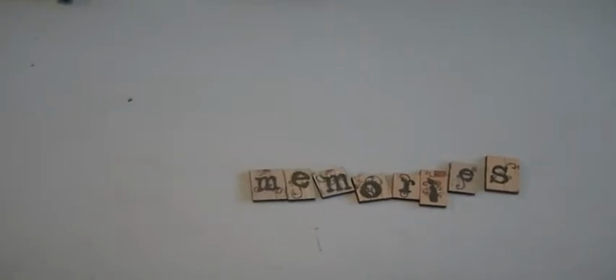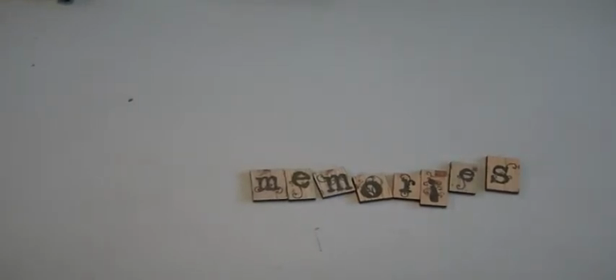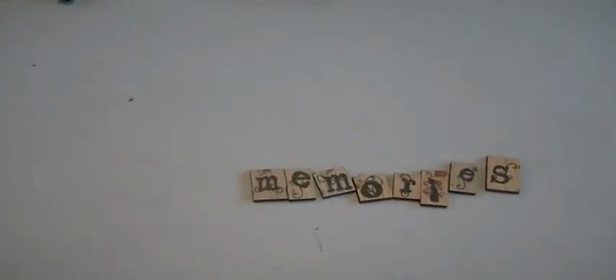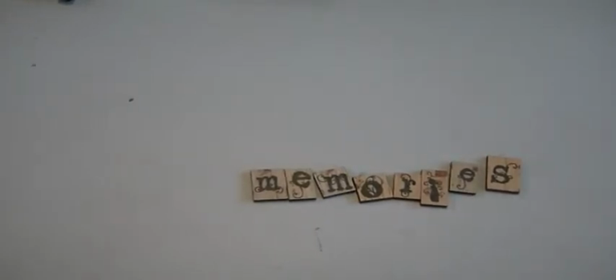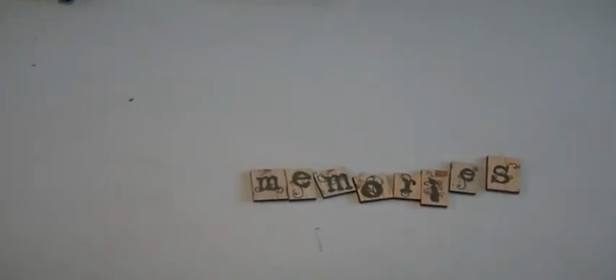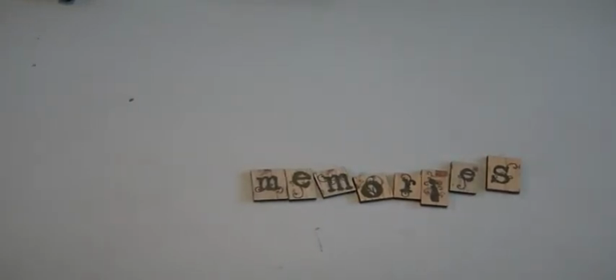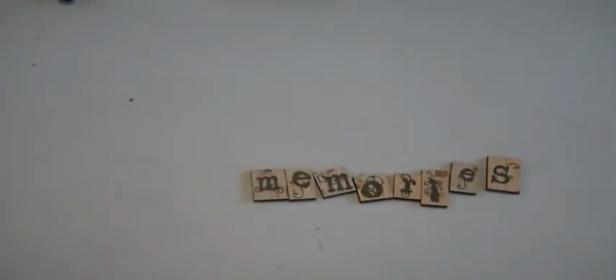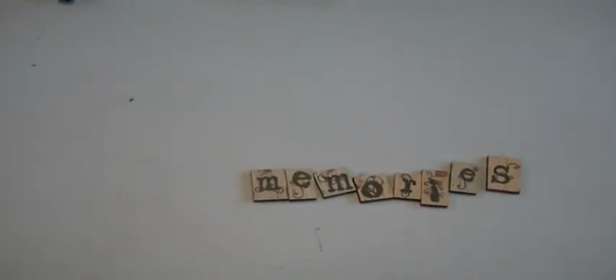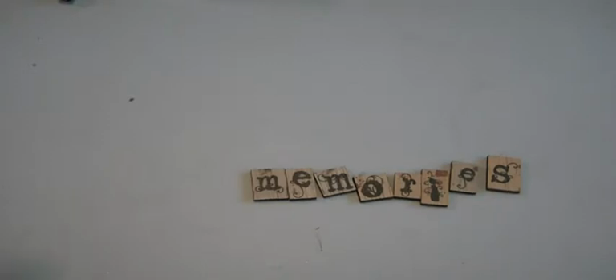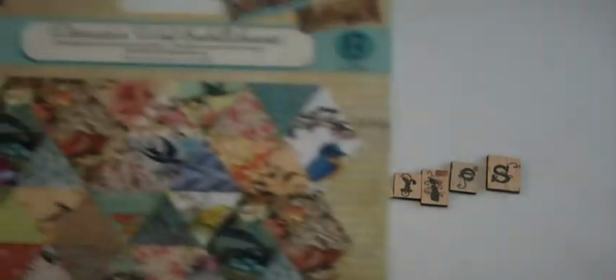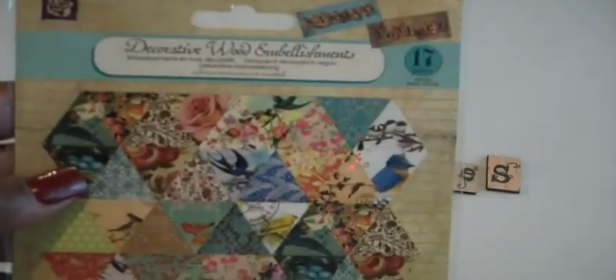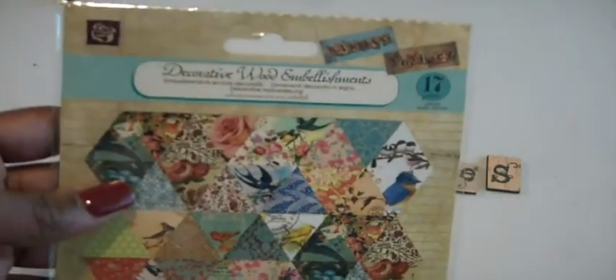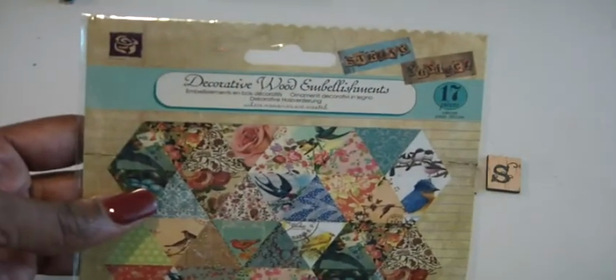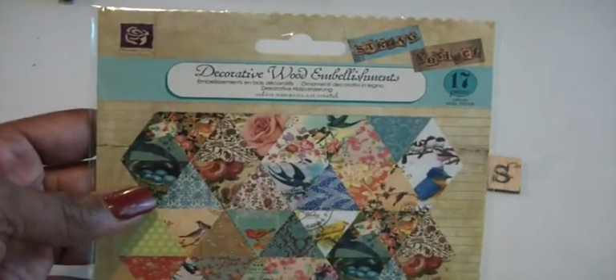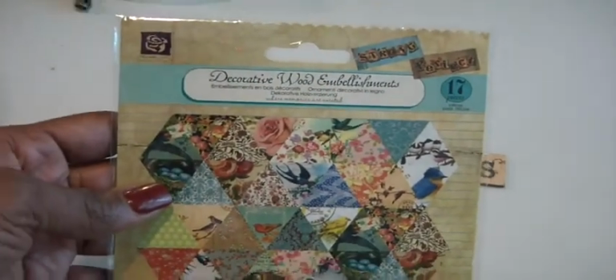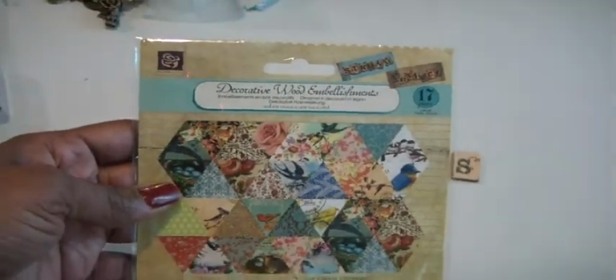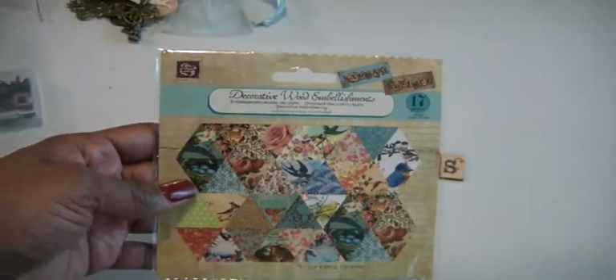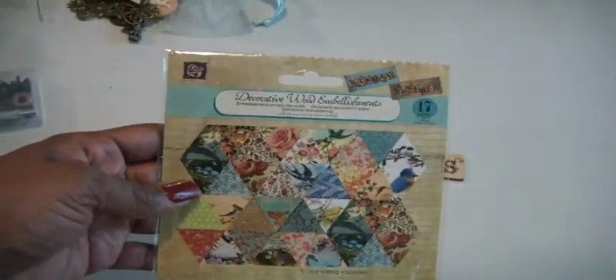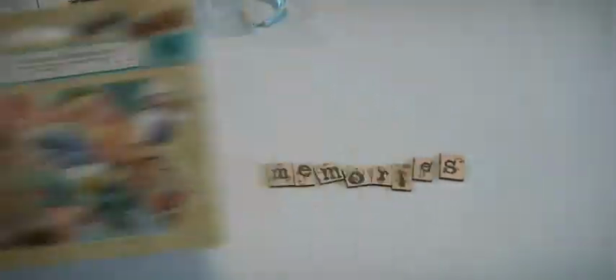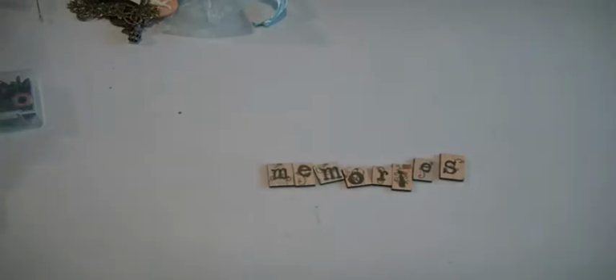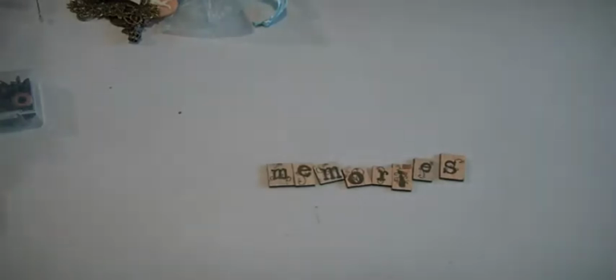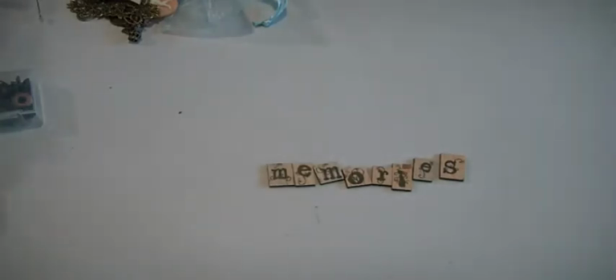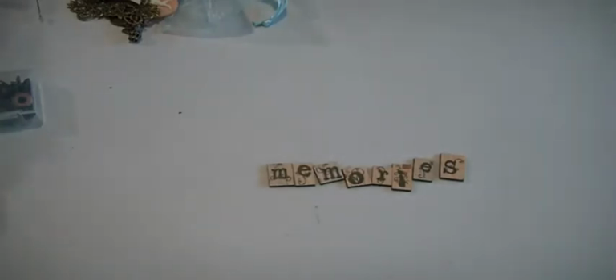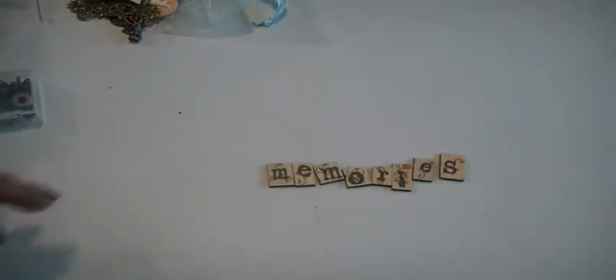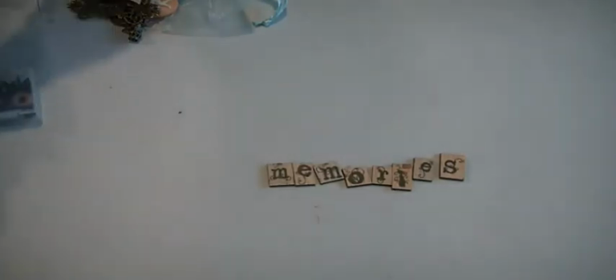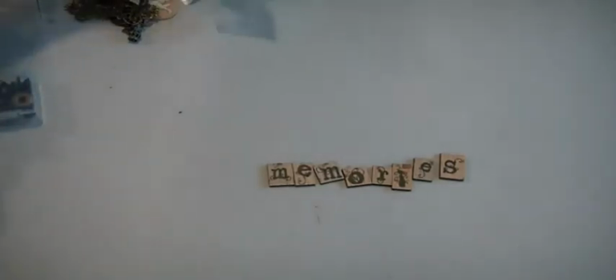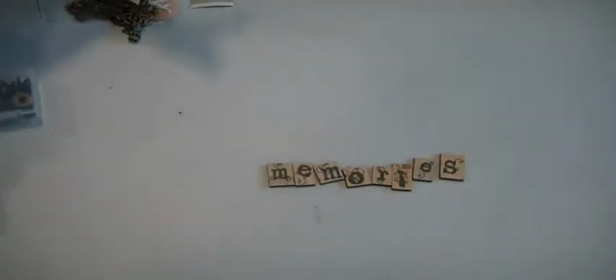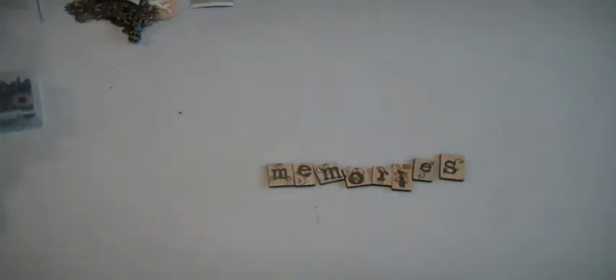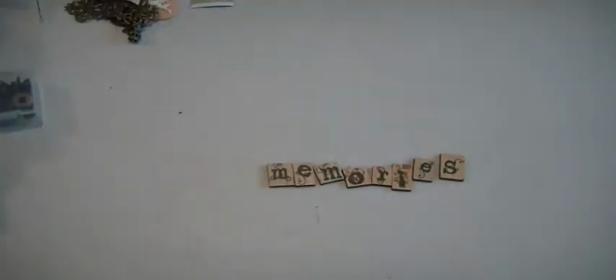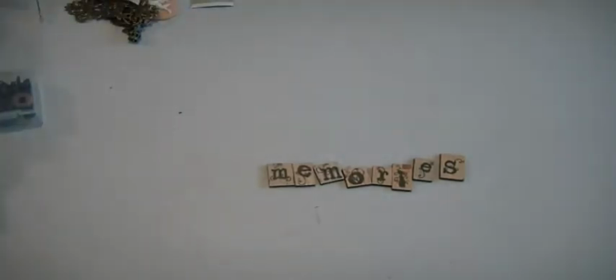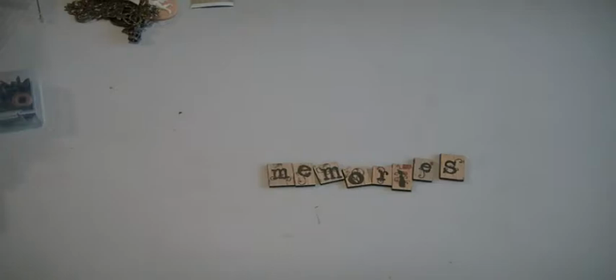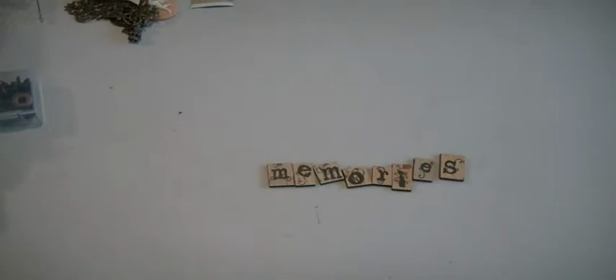That comes from the Prima decorative wood embellishments pack. So that's what I have. I have three of these. If you're interested, just leave me a comment down below stating just that.